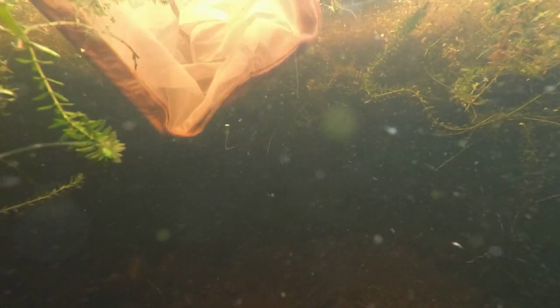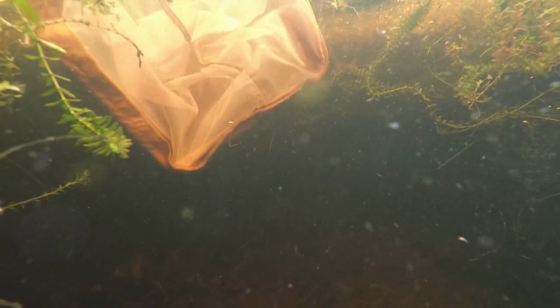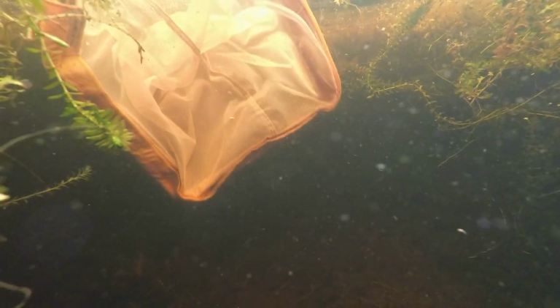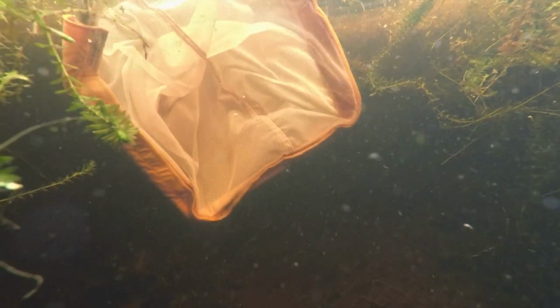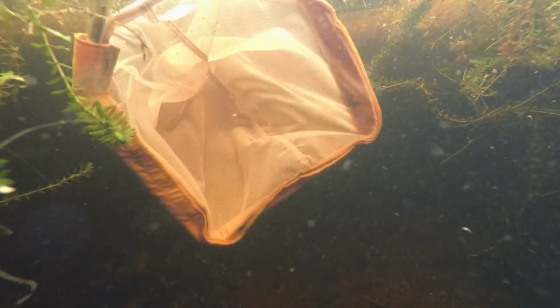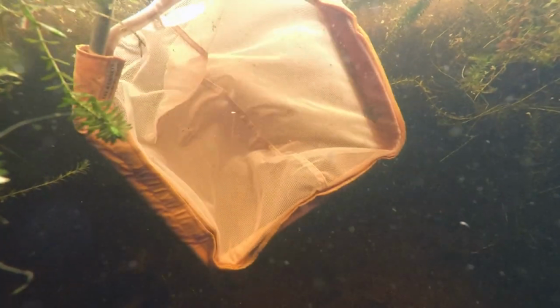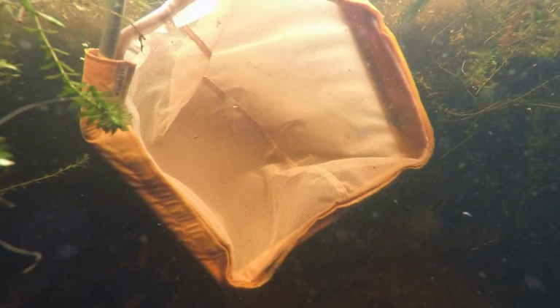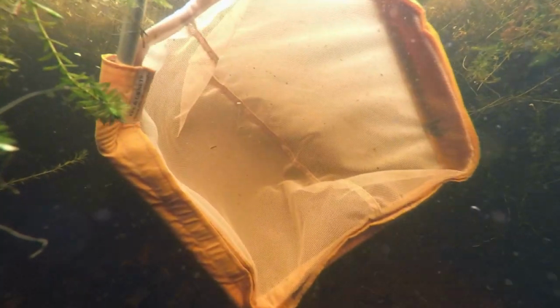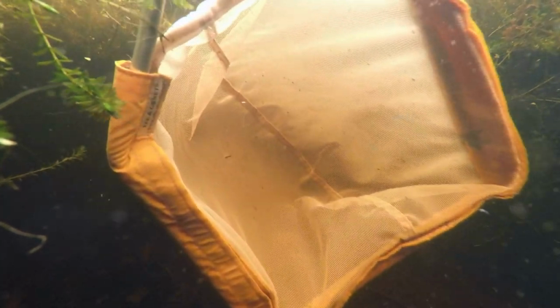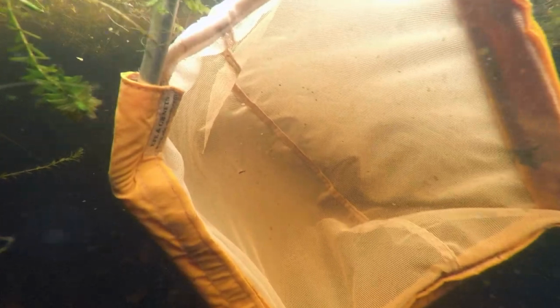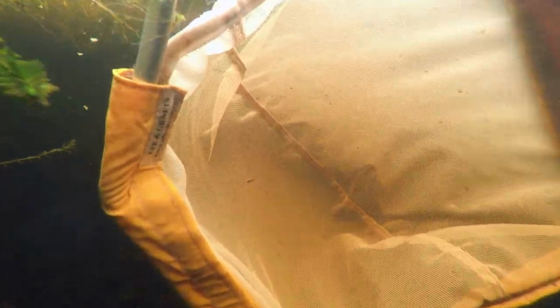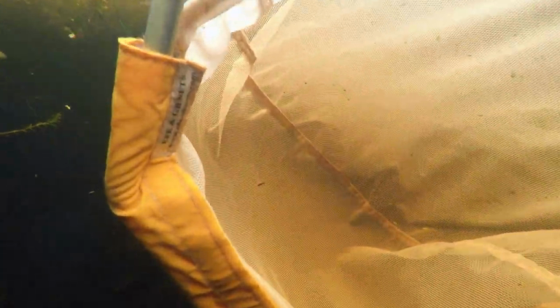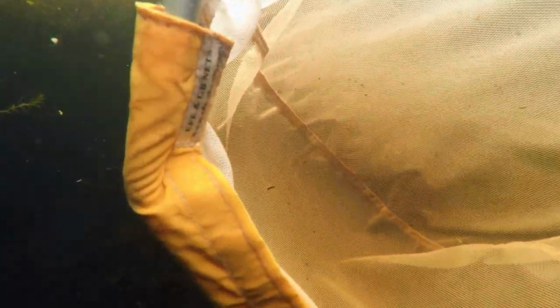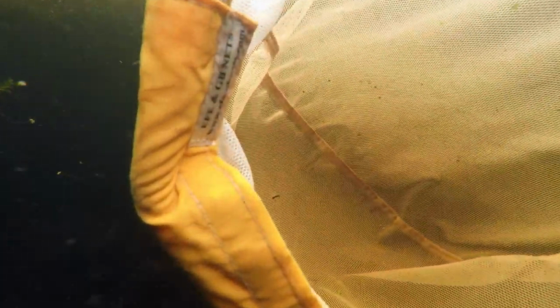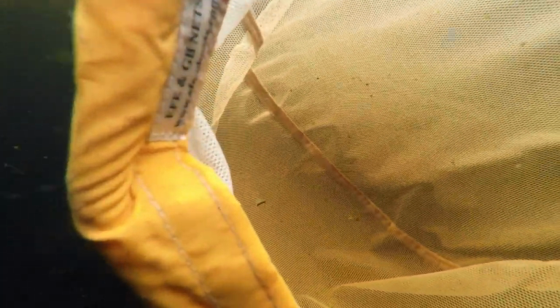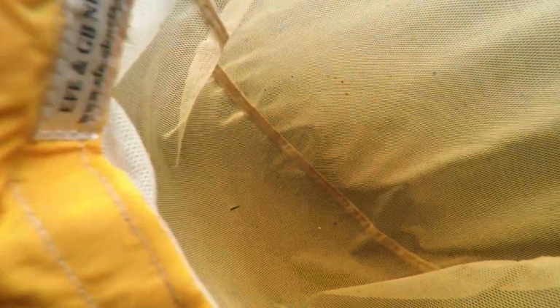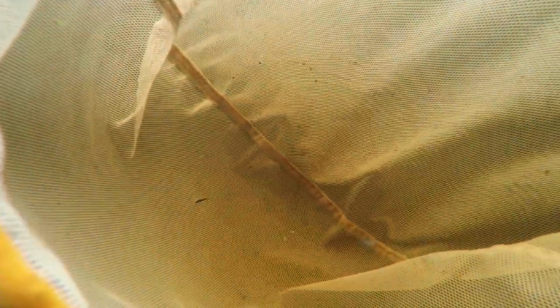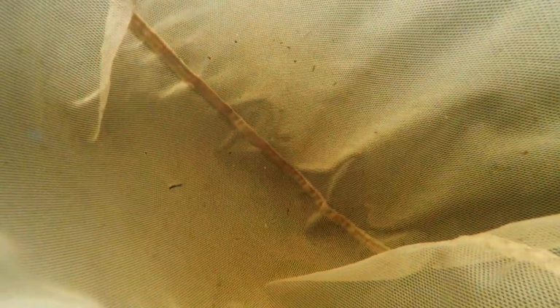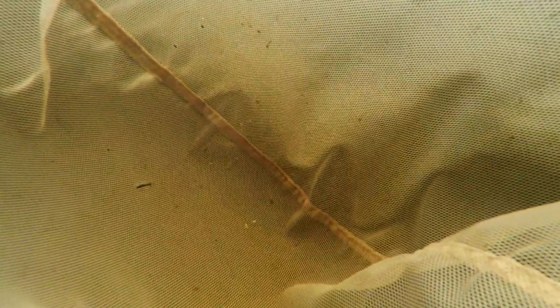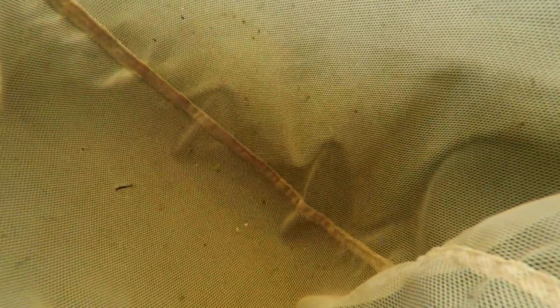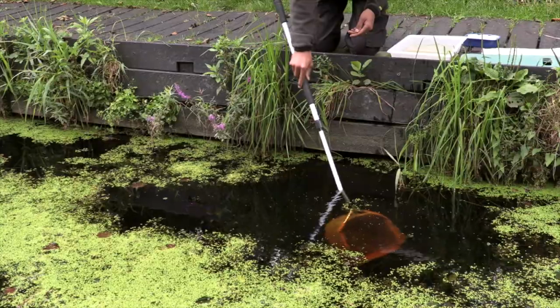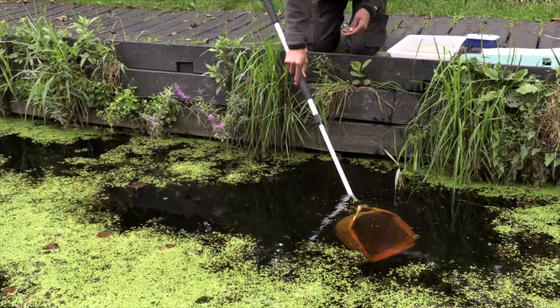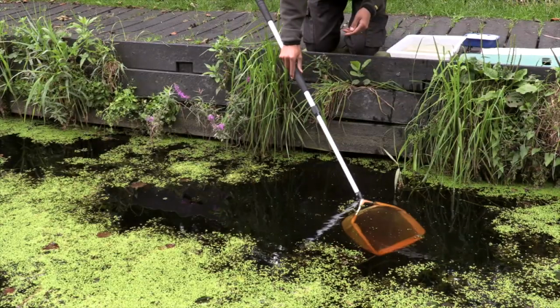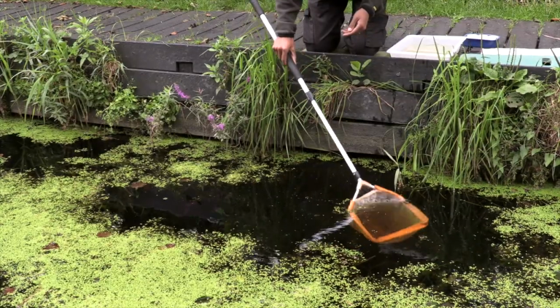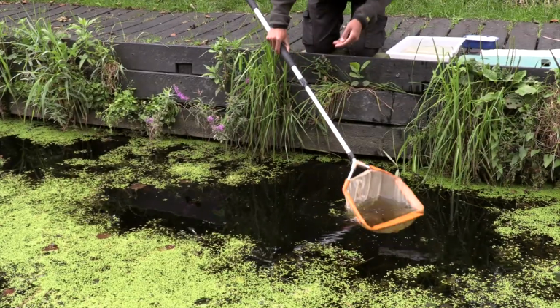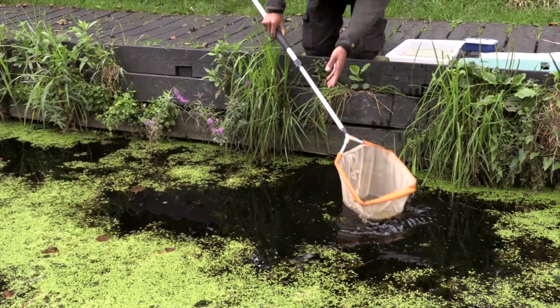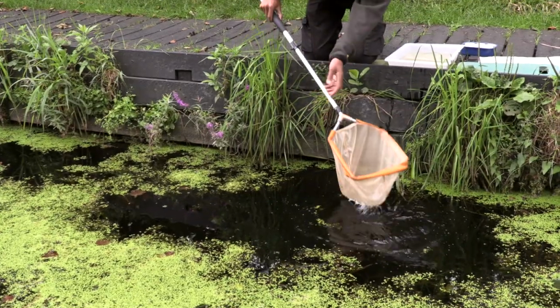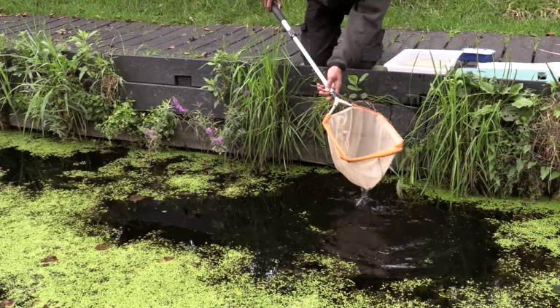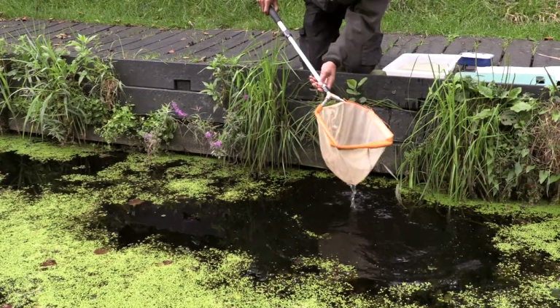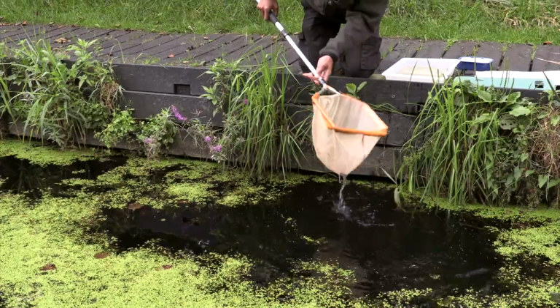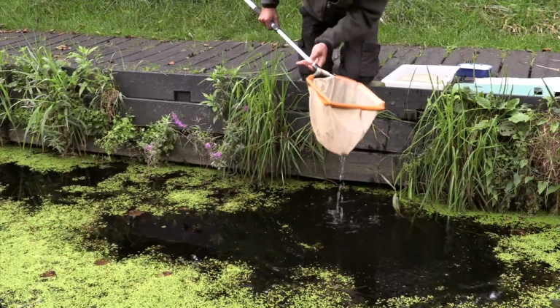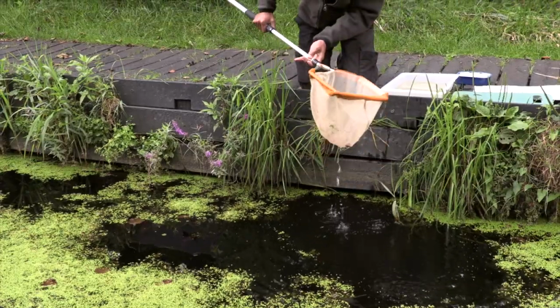Once you put the net in, have a little stir around rather than just going straight in and straight out - that enables you to cover a larger area and hopefully get more things in your net.